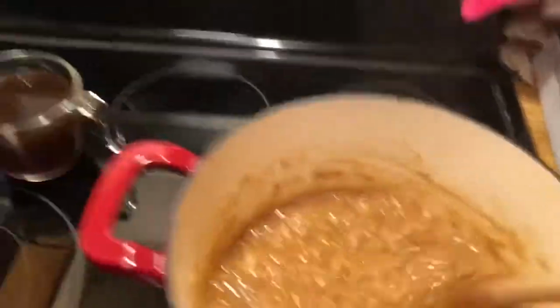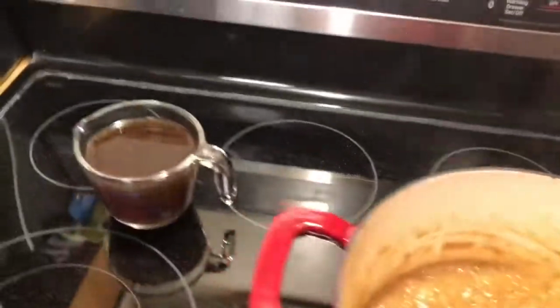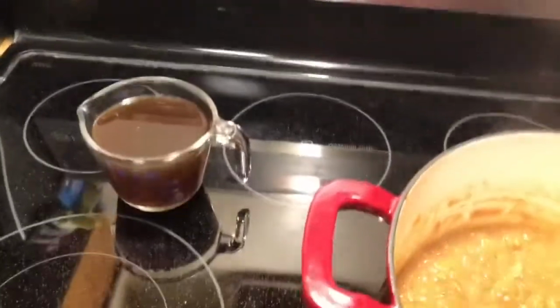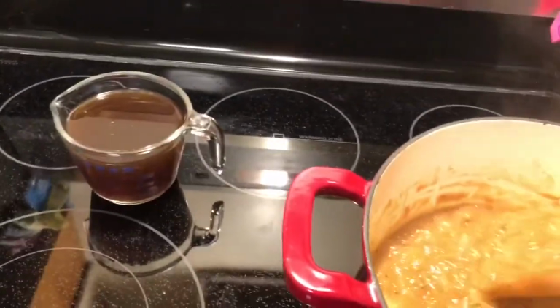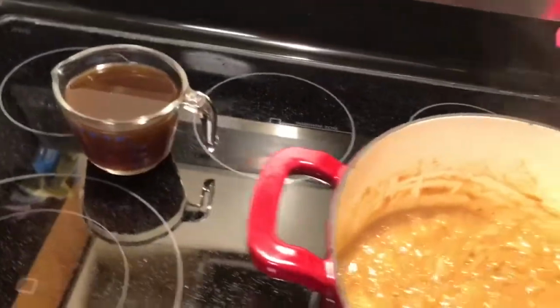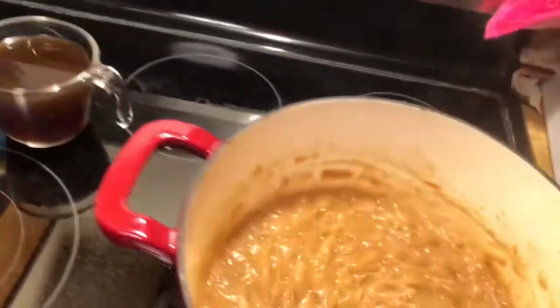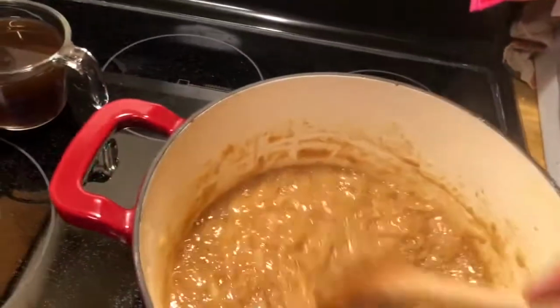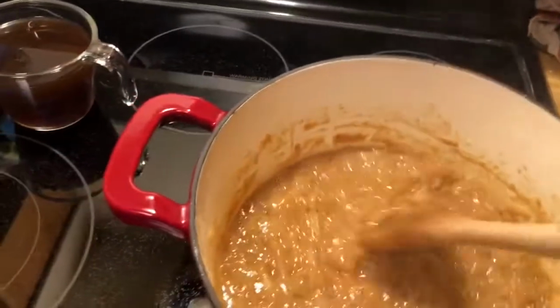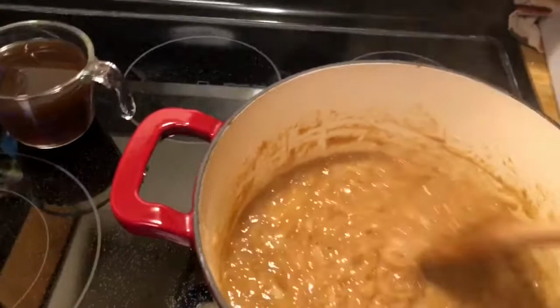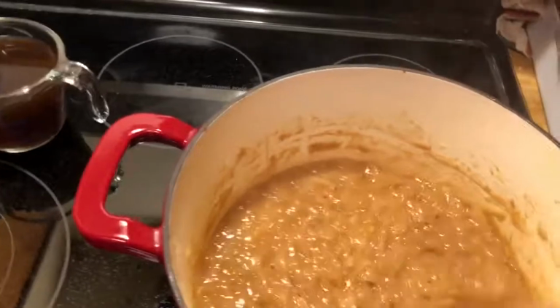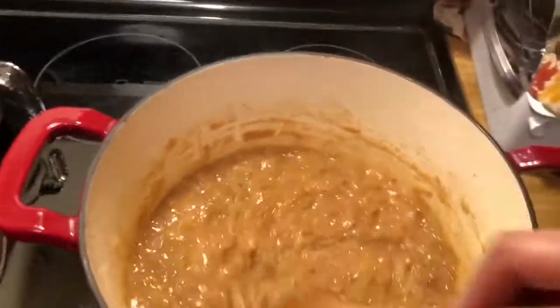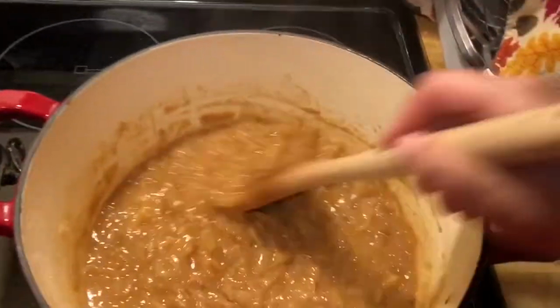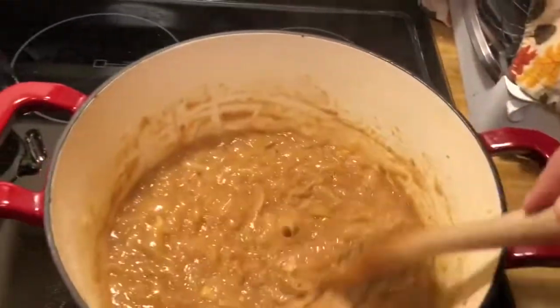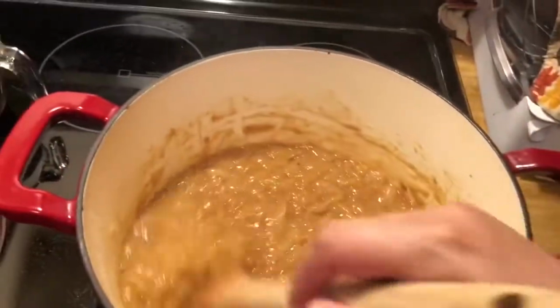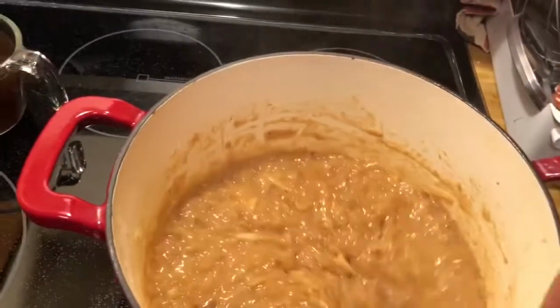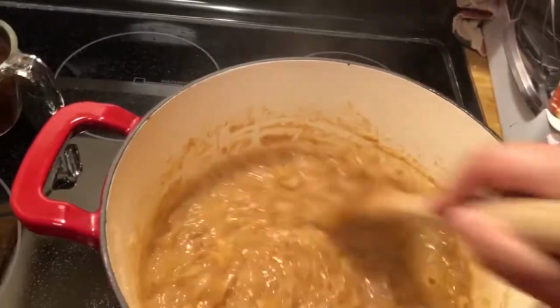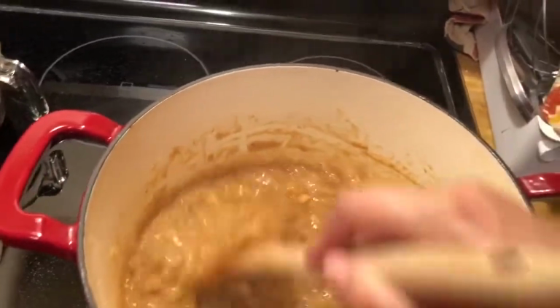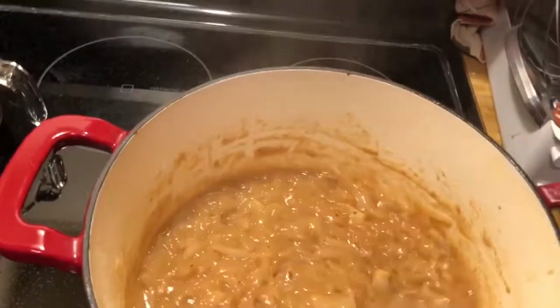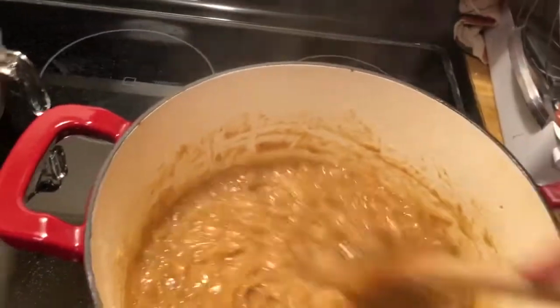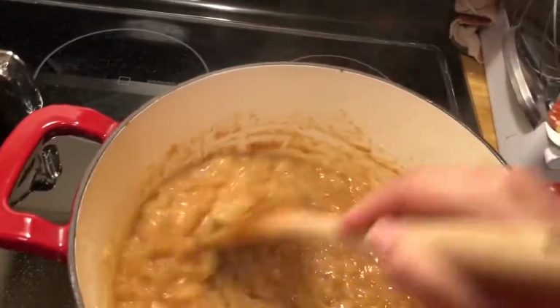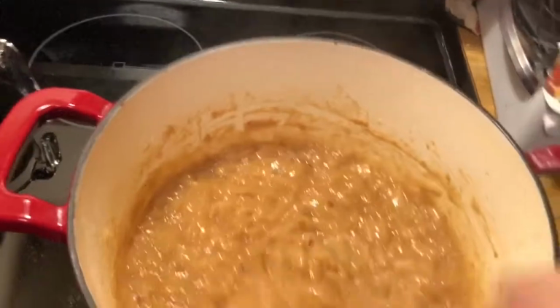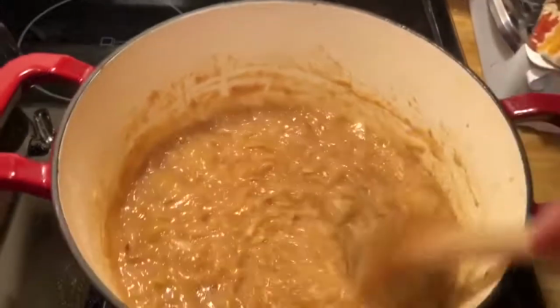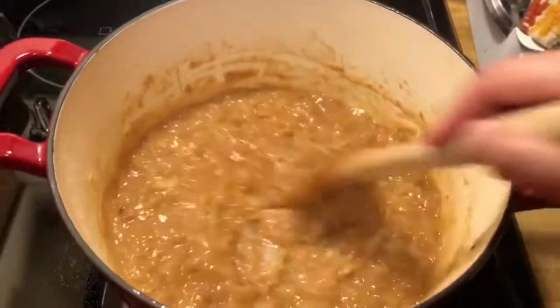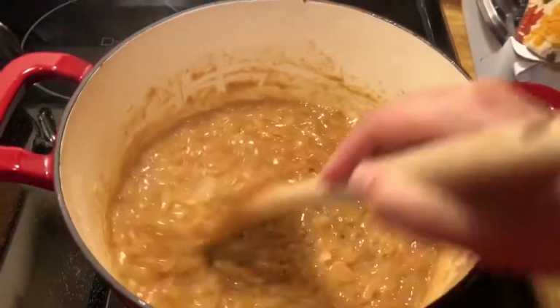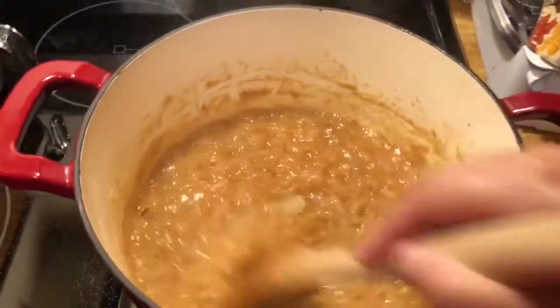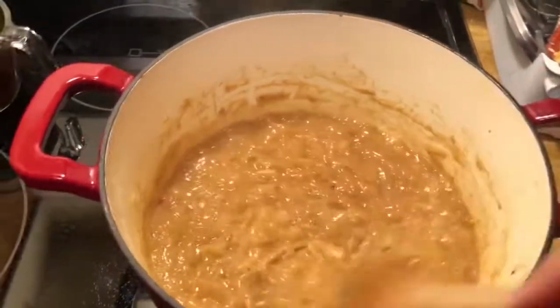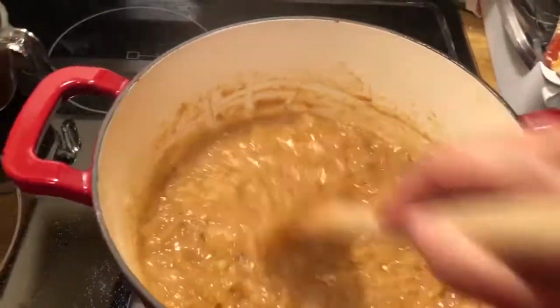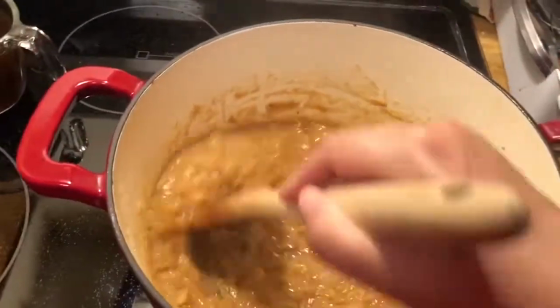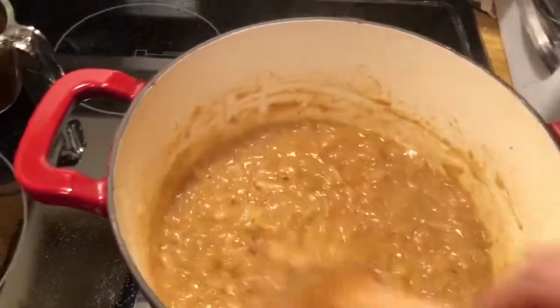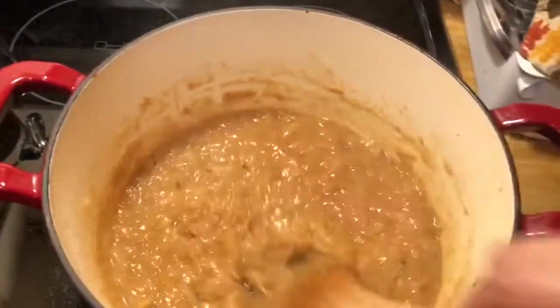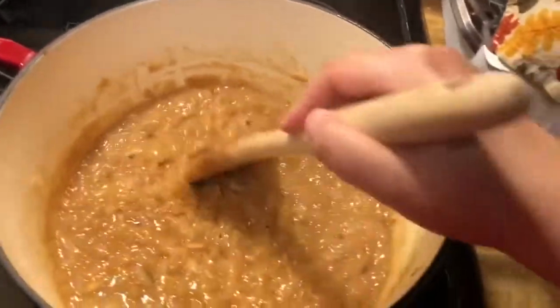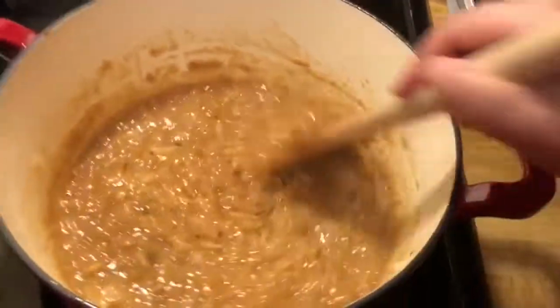I didn't measure my beef stock. It was a 32-ounce container, so I used half of it the last time I cooked, and then I used the other half just now.